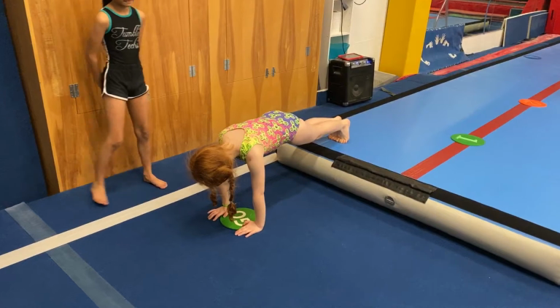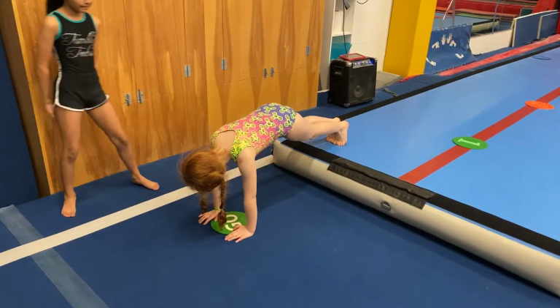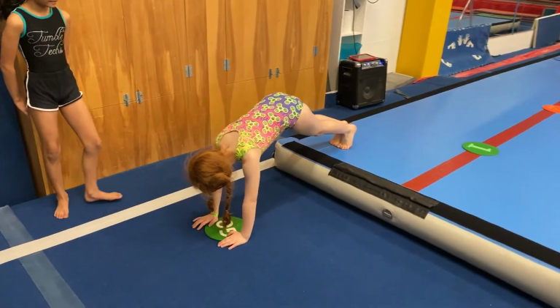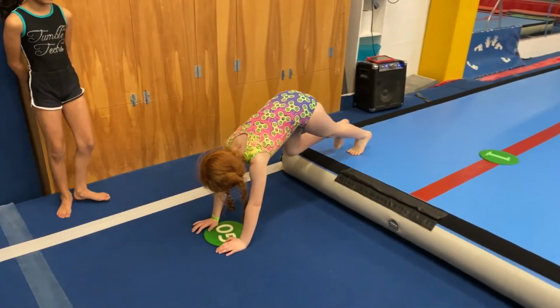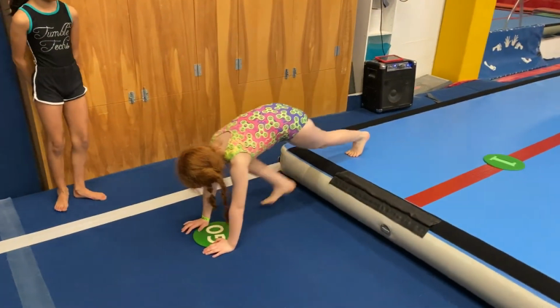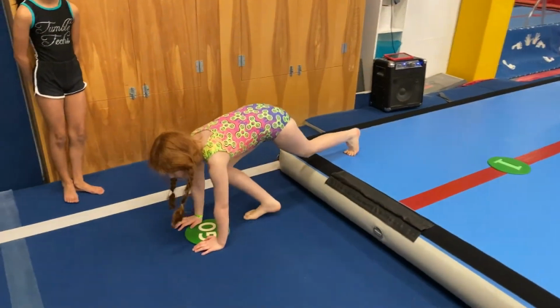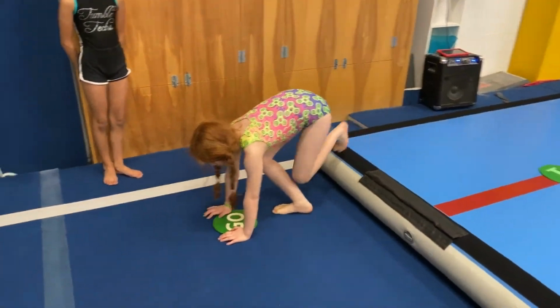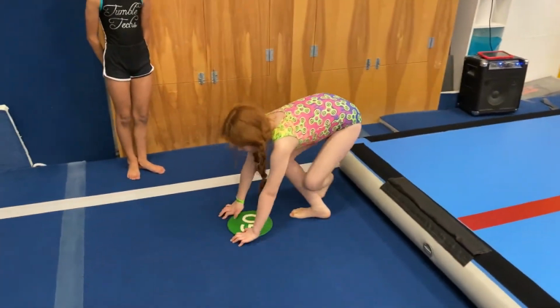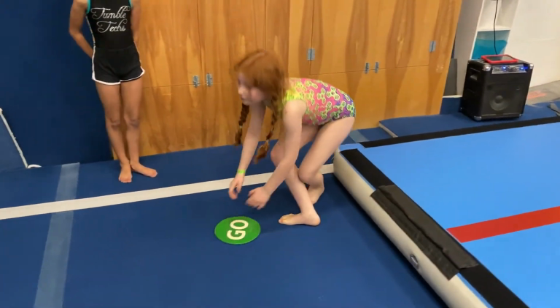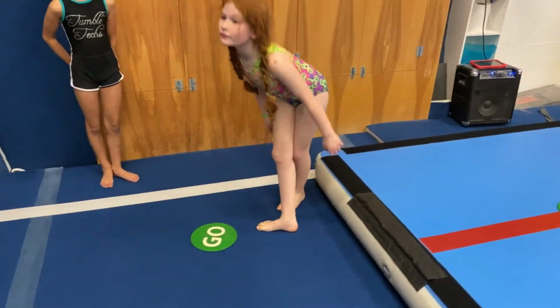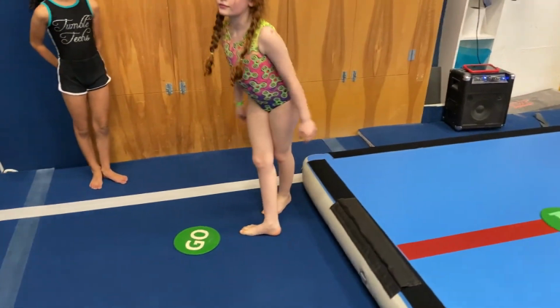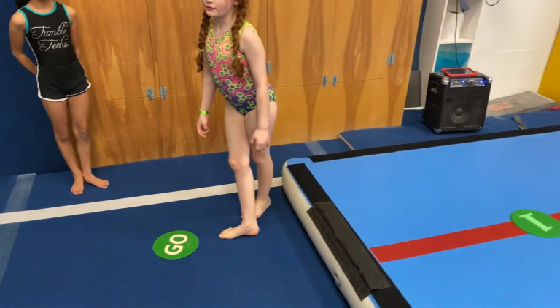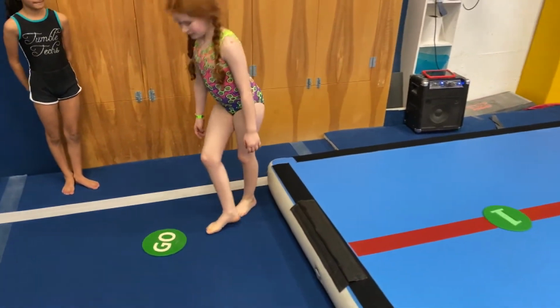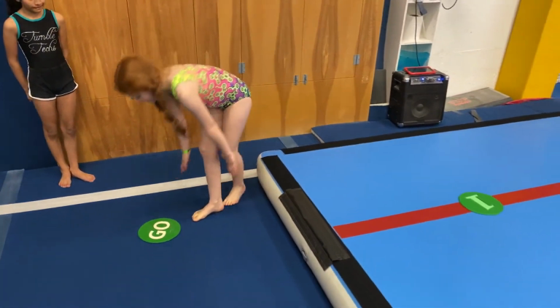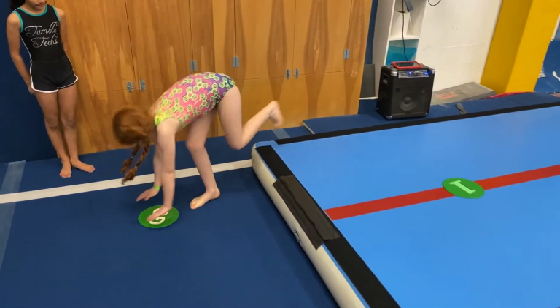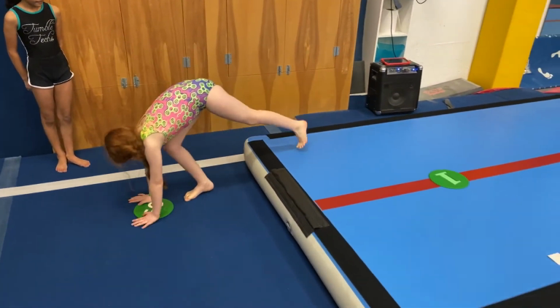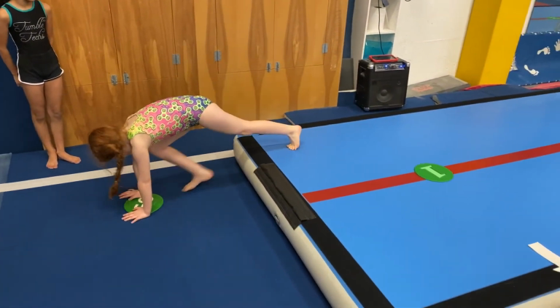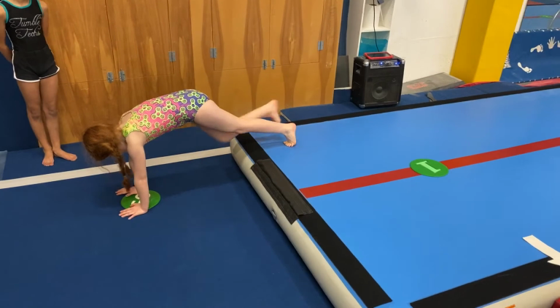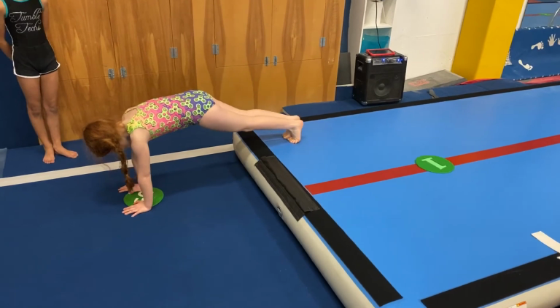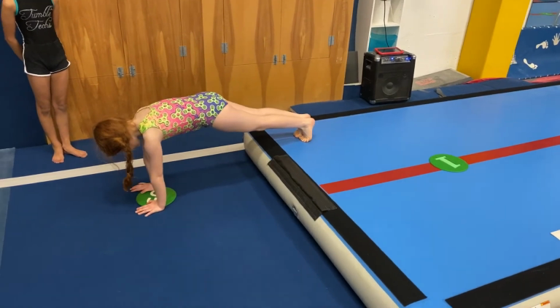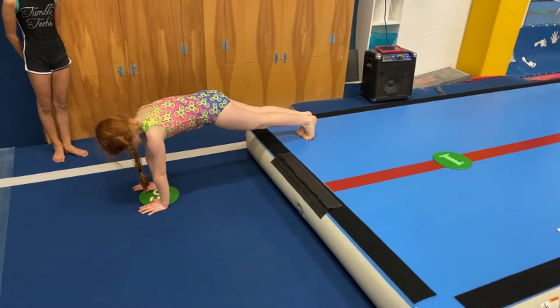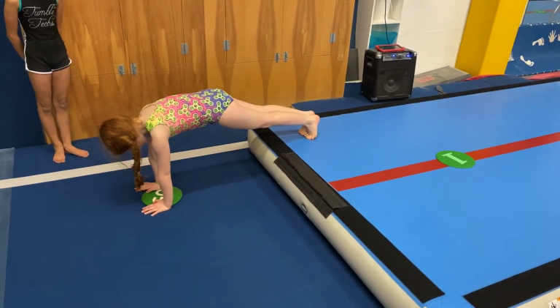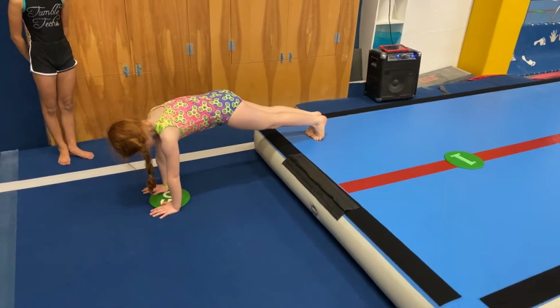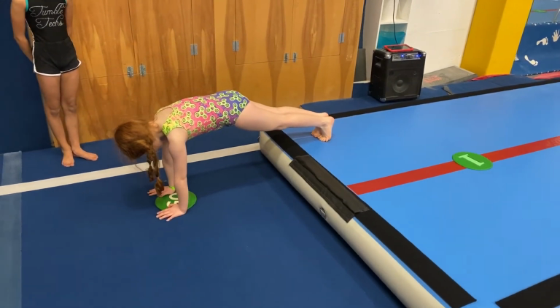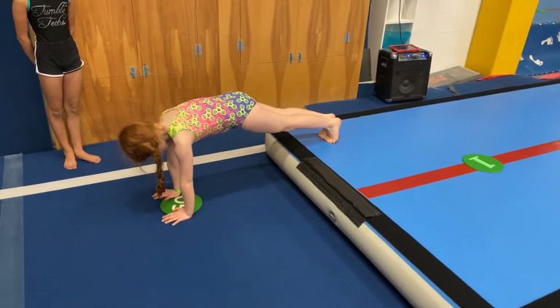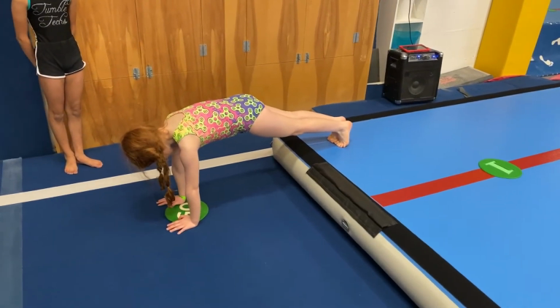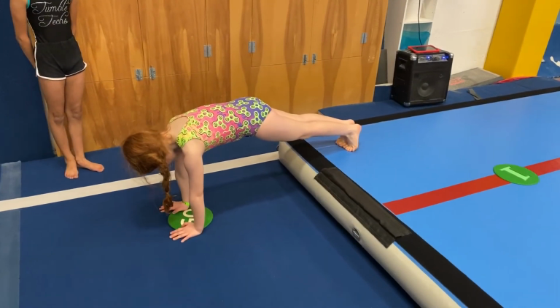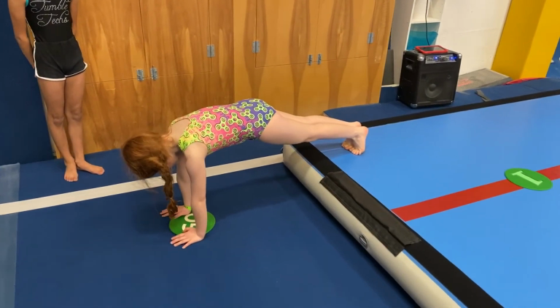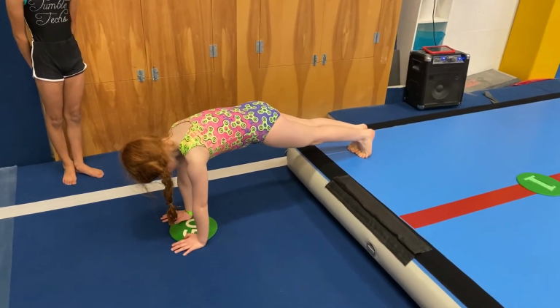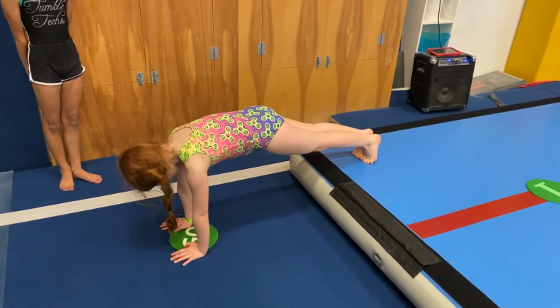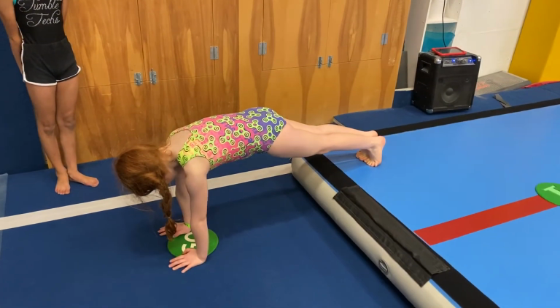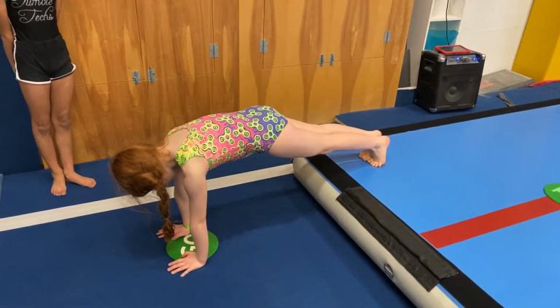Station go is a push-up hold. What we're looking for is a hollow shape and the athlete to be sturdy in the arms. Very good, Caitlyn.